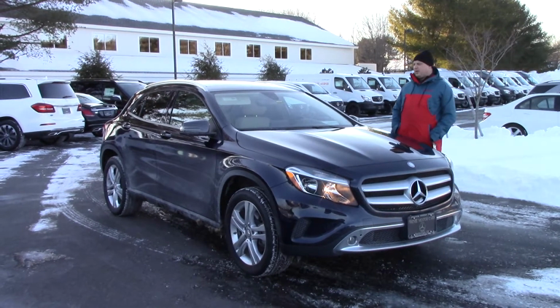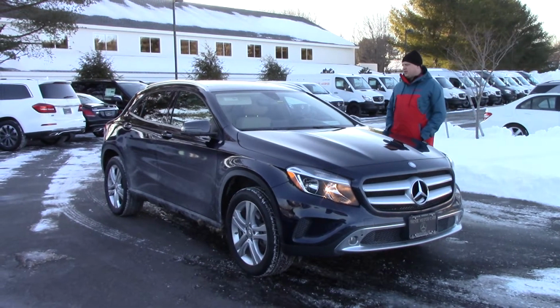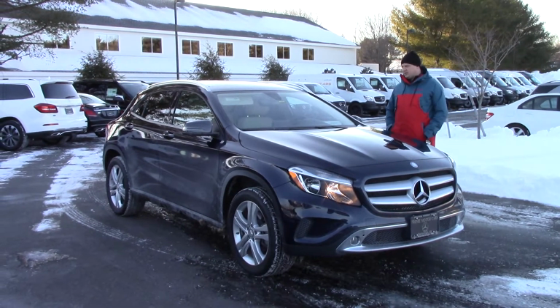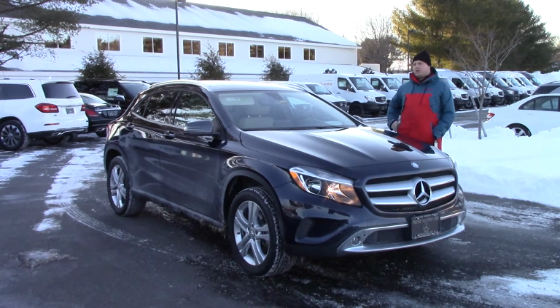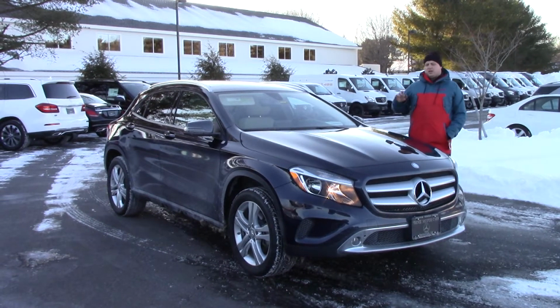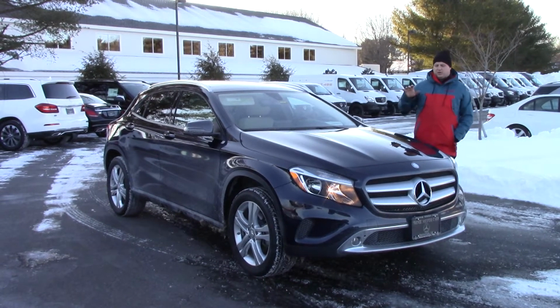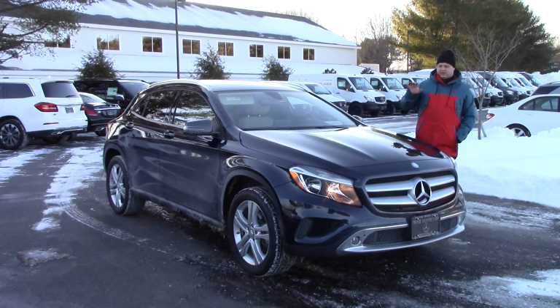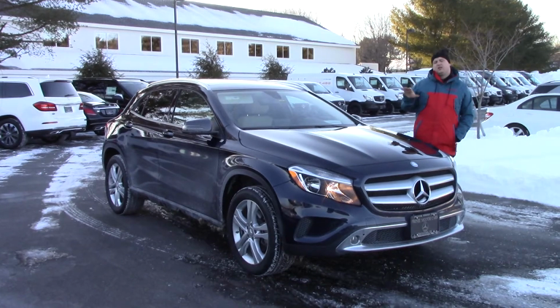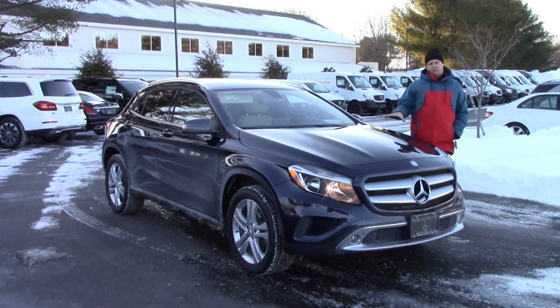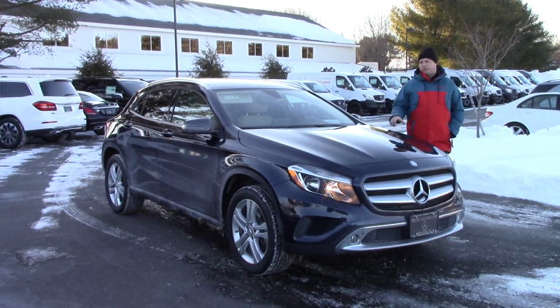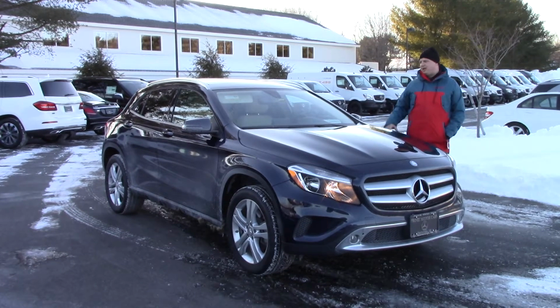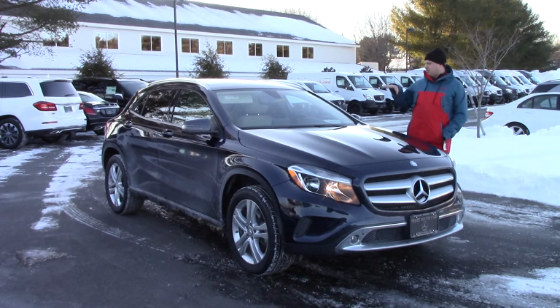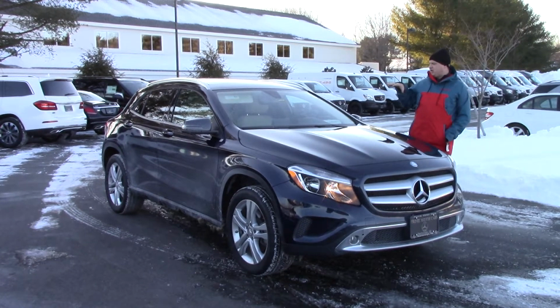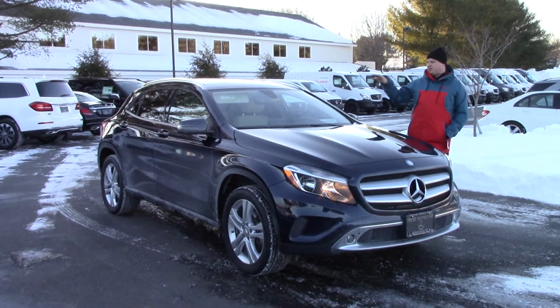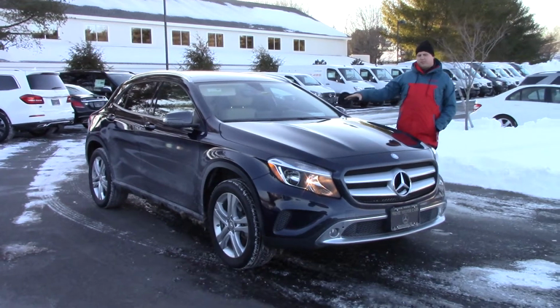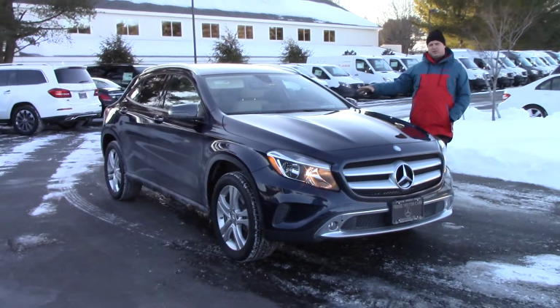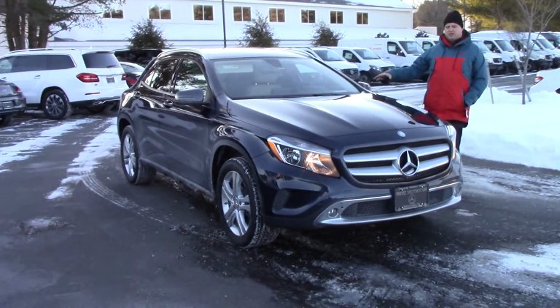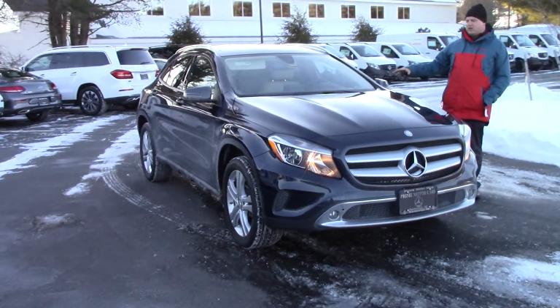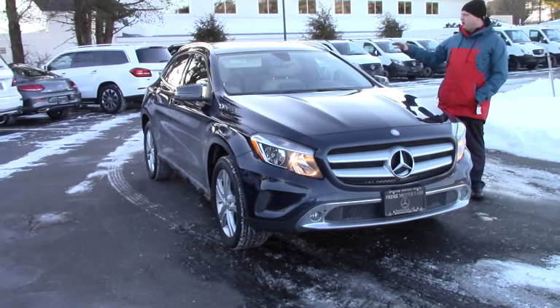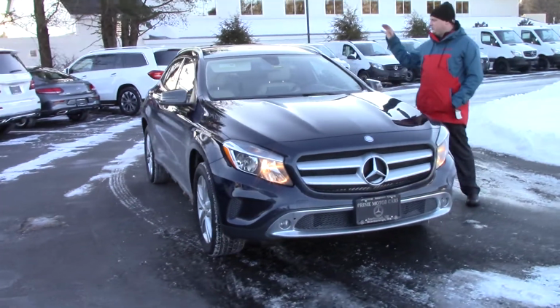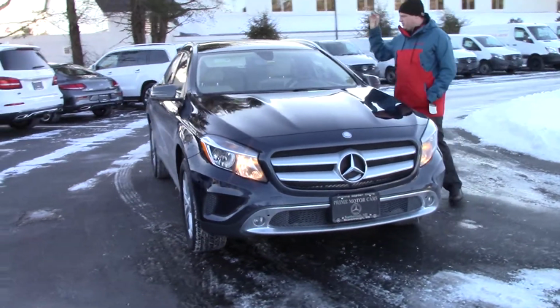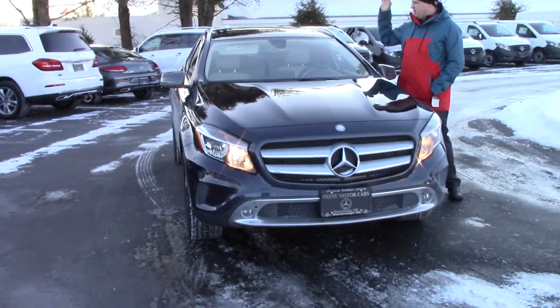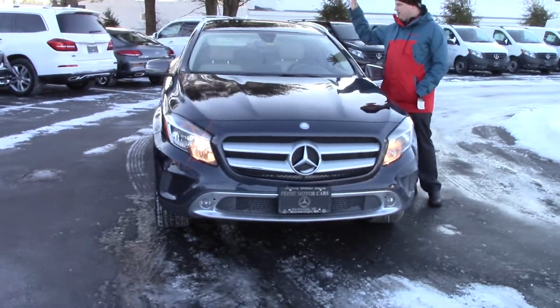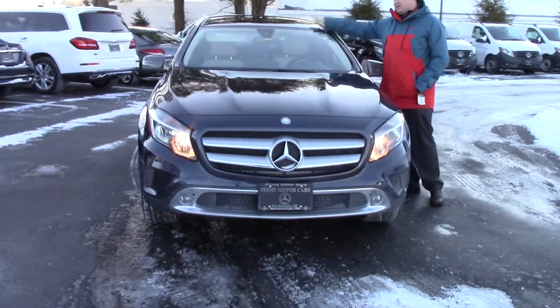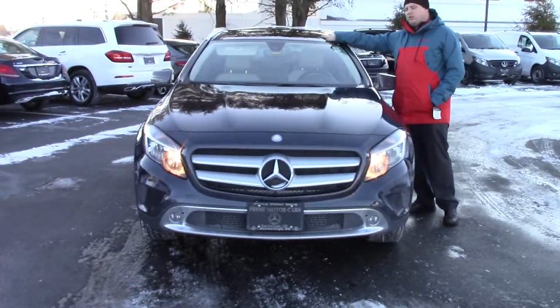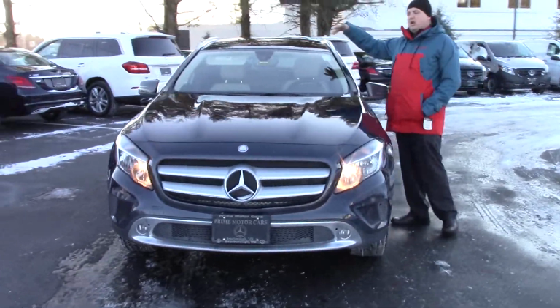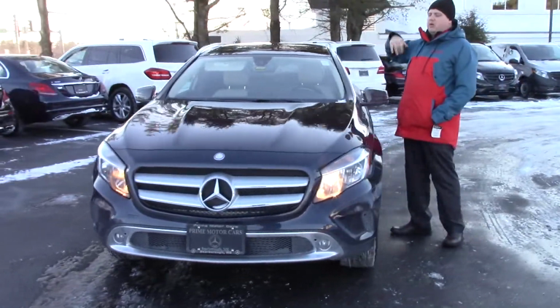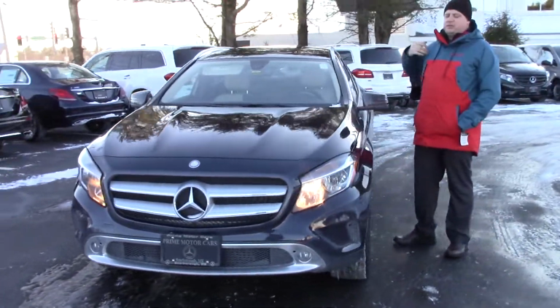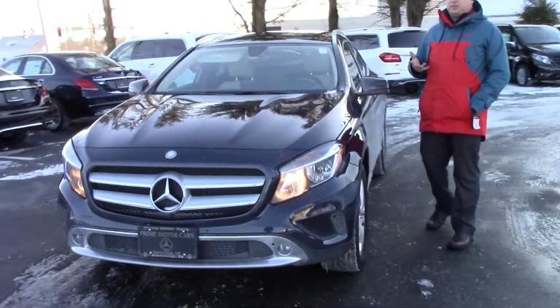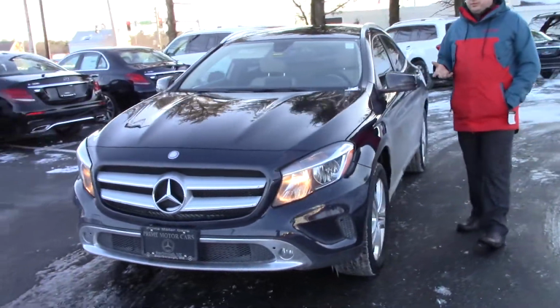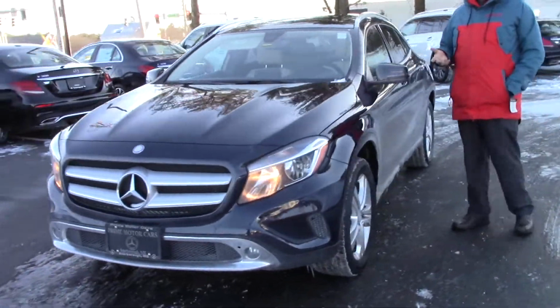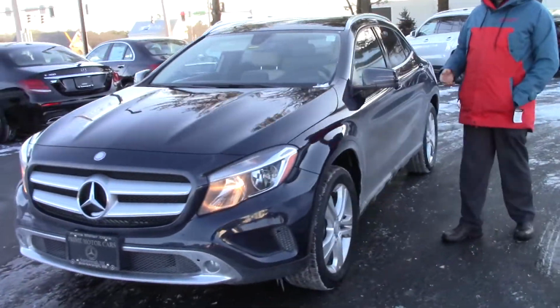It's in excellent shape. This one is in the lunar blue format and does still have the Sahara beige on the interior. It also features the panoramic sunroof. I'm going to walk you through some of the really cool features on this vehicle.